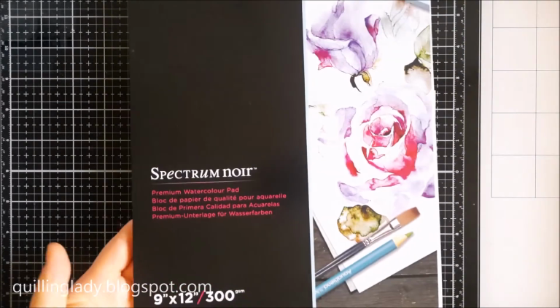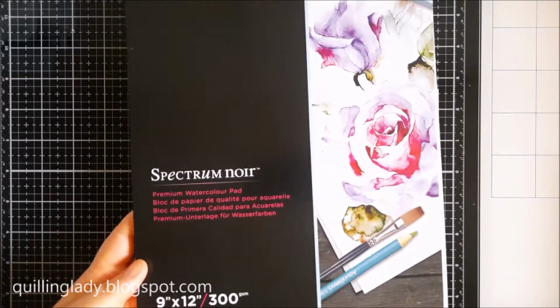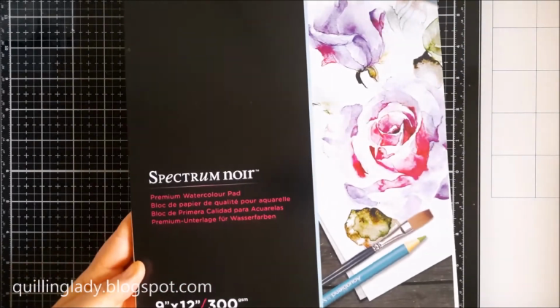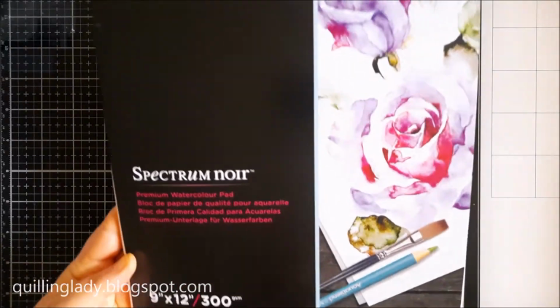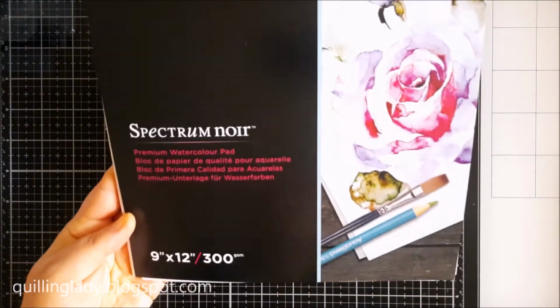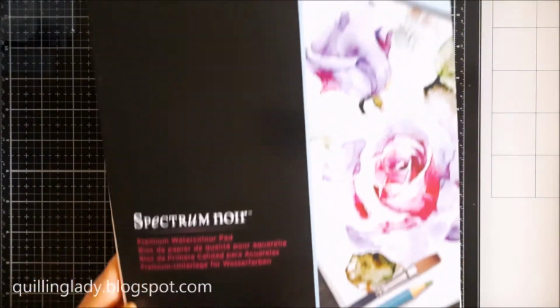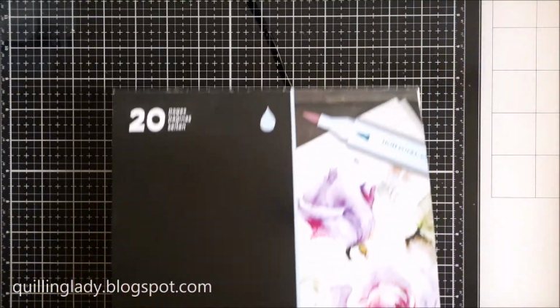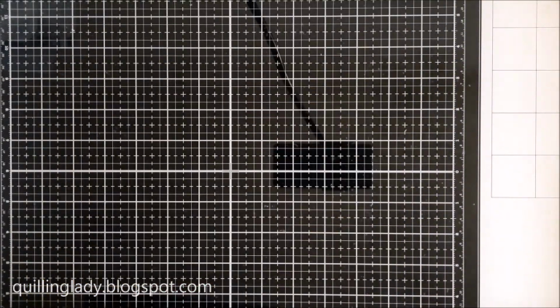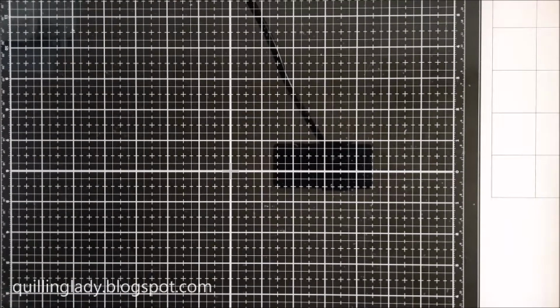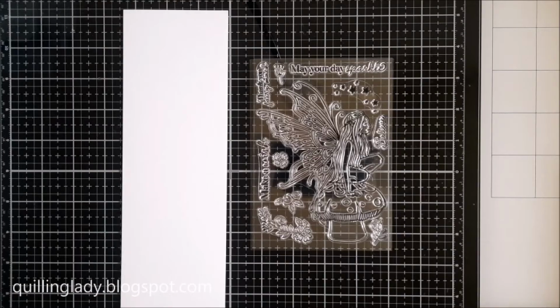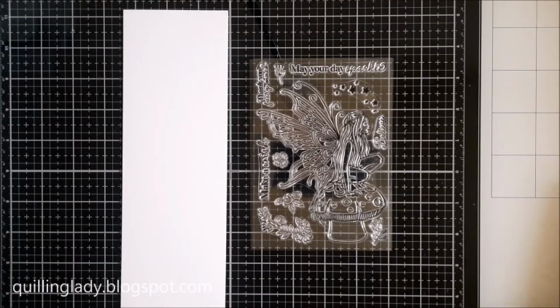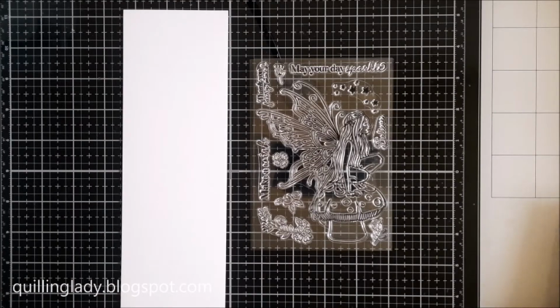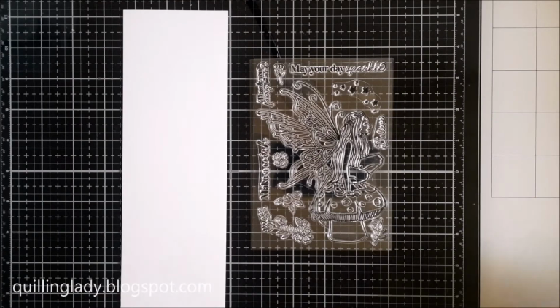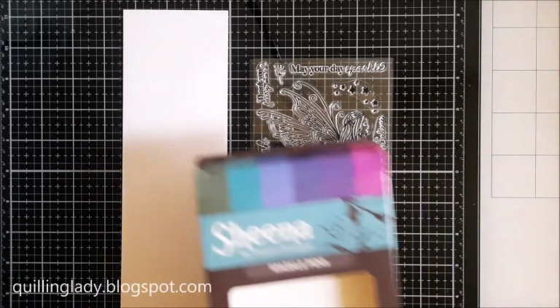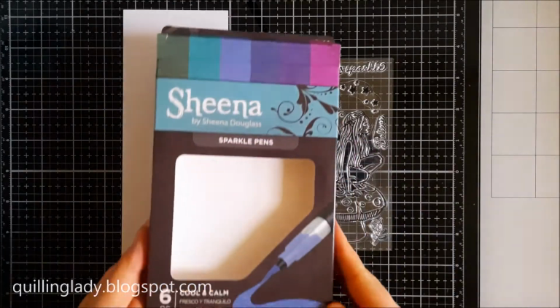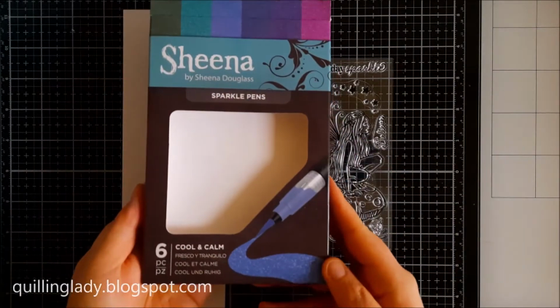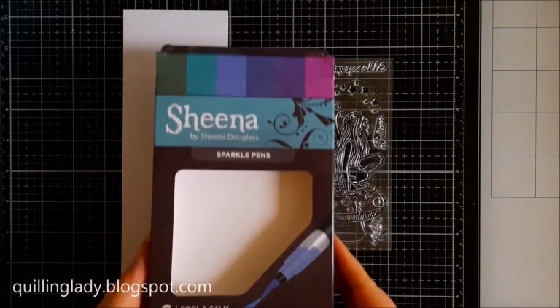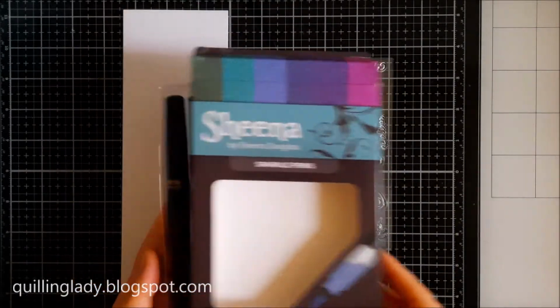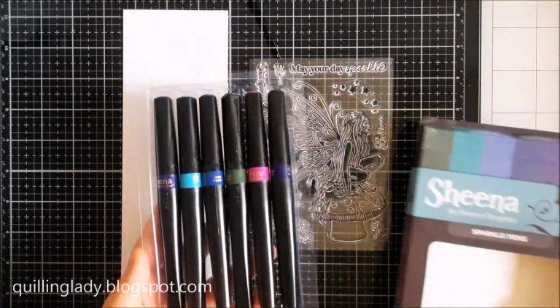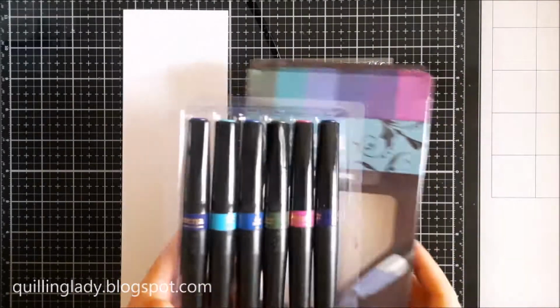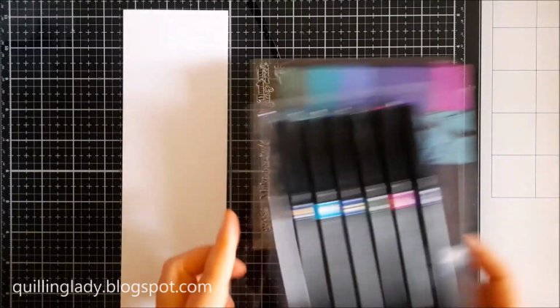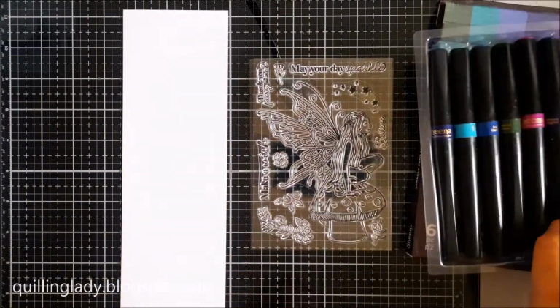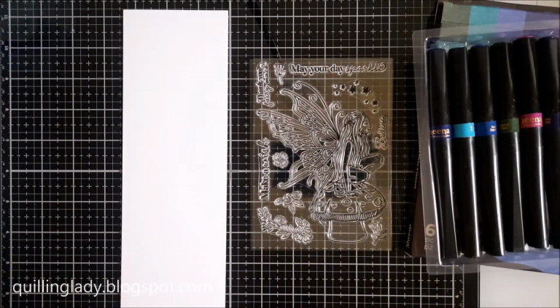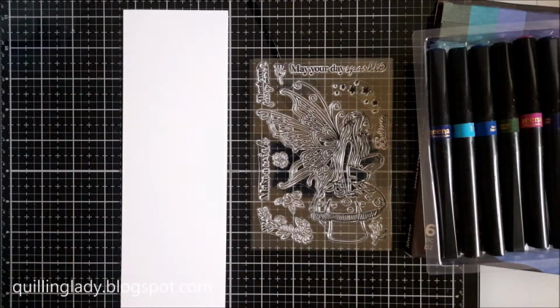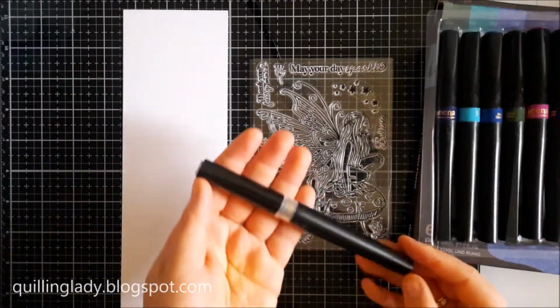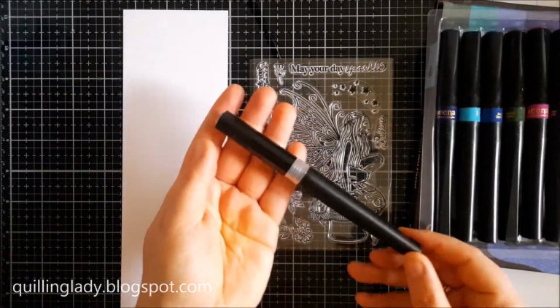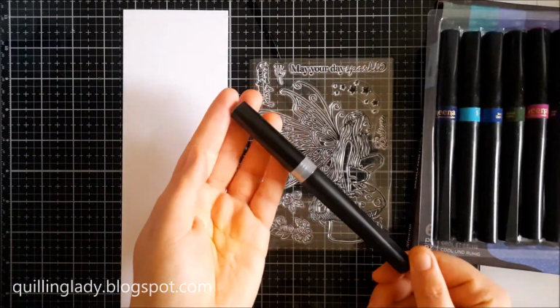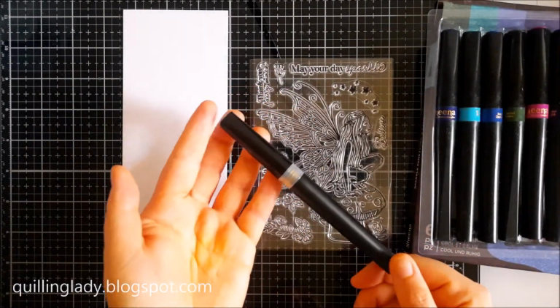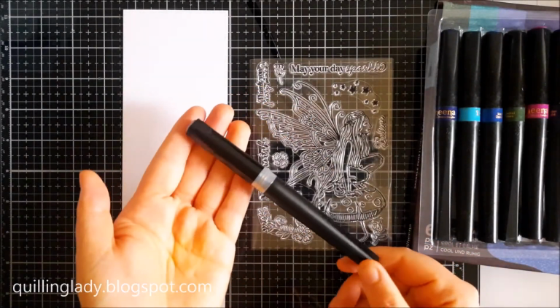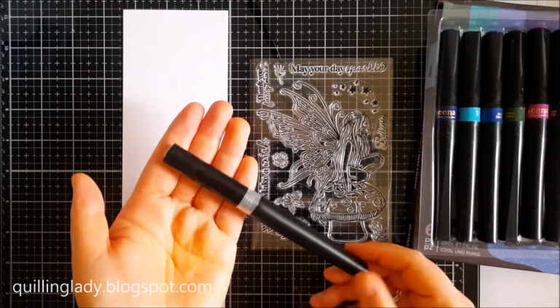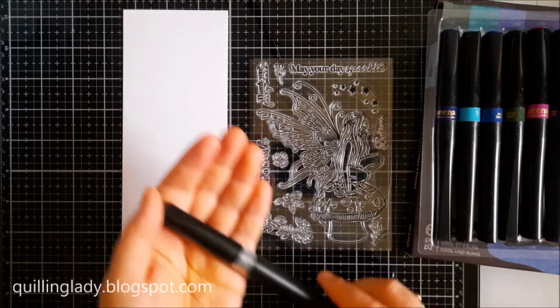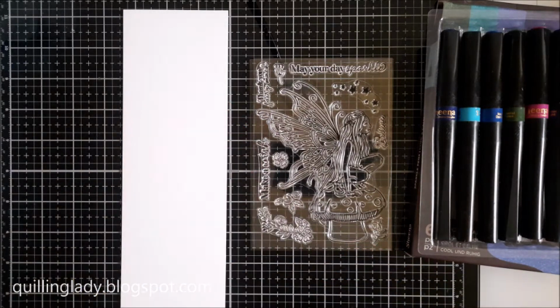We need some watercolour card and I chose the one from Spectre Noir with 300 GSM. I'm also going to use sparkle pens from Sheena Douglas called Cool and Calm and Clear Sparkle Pen.